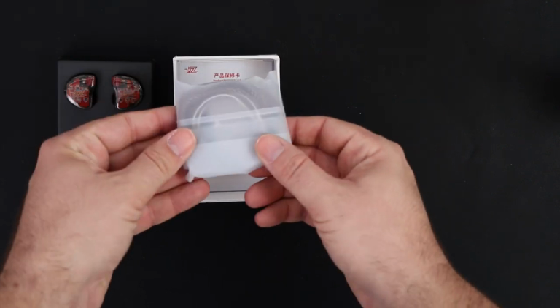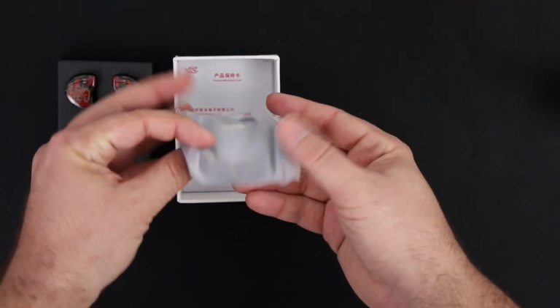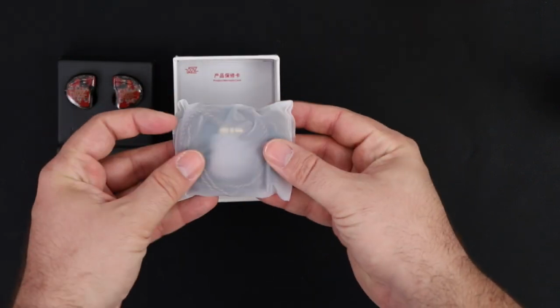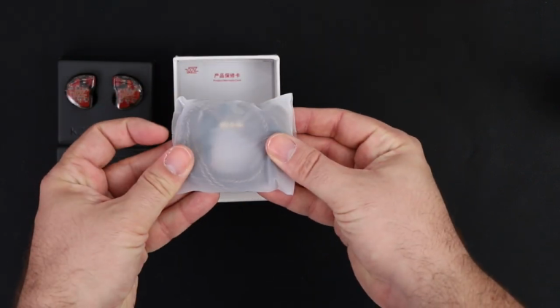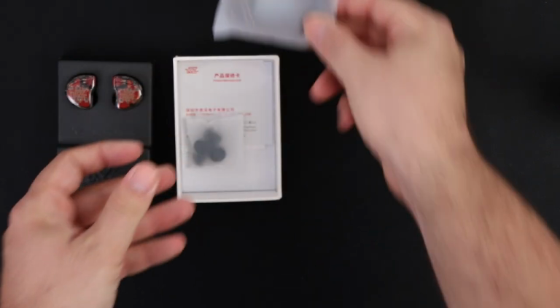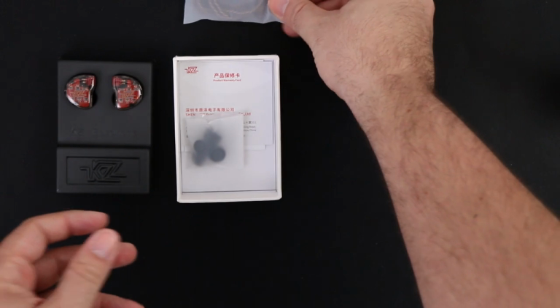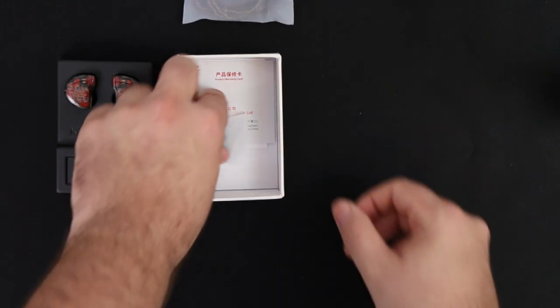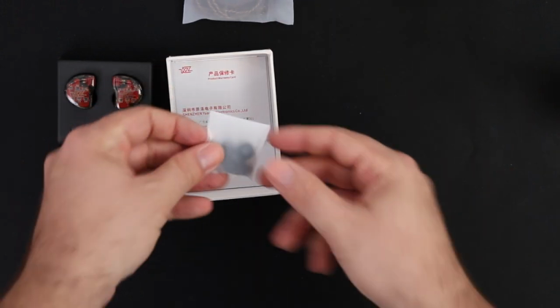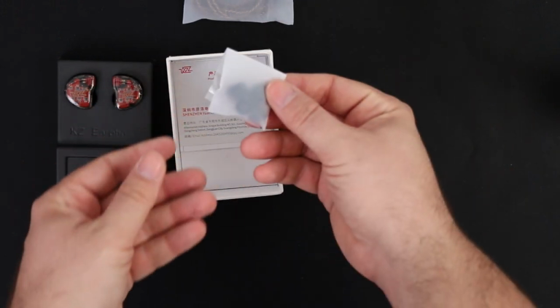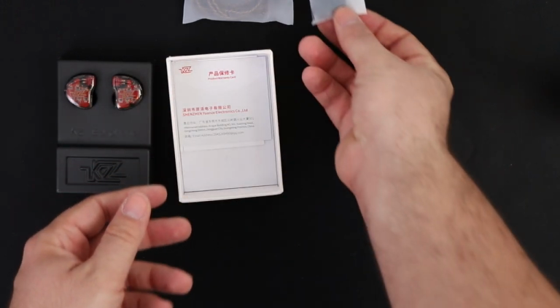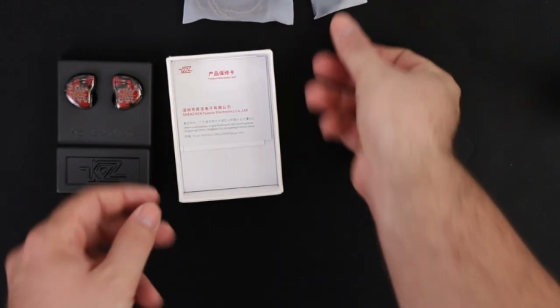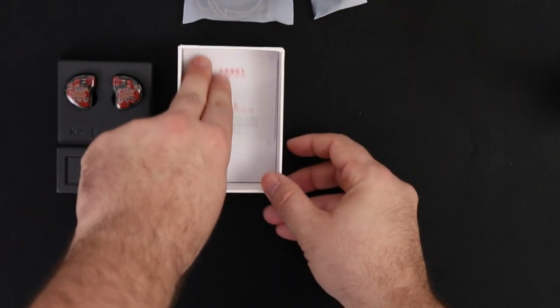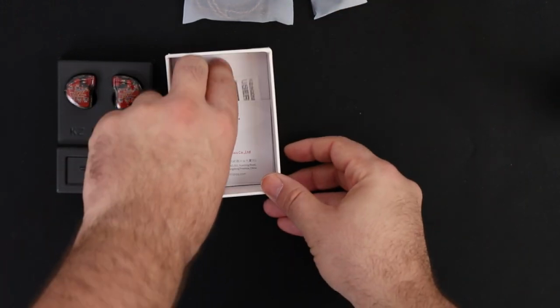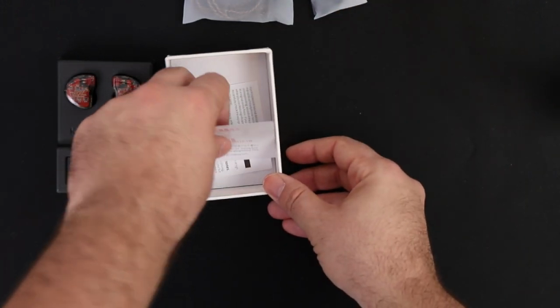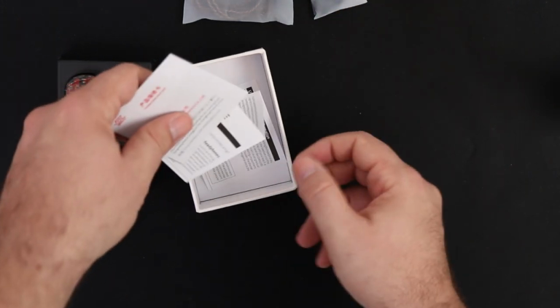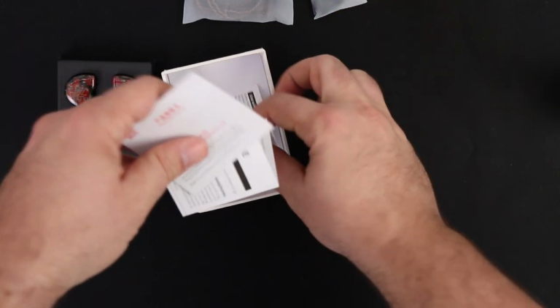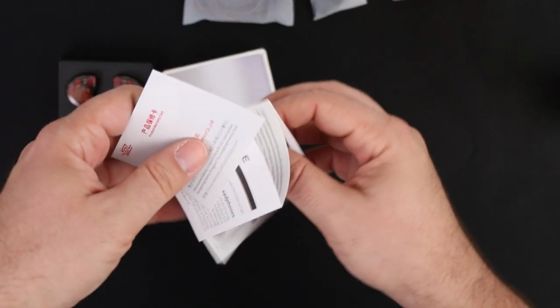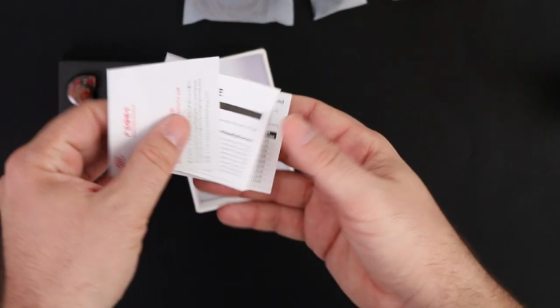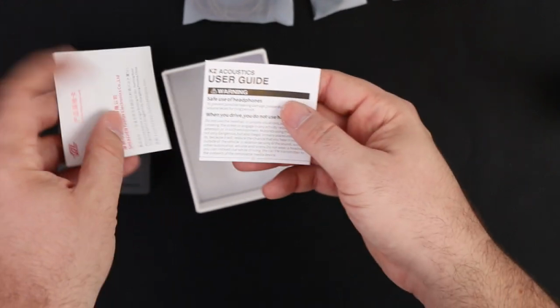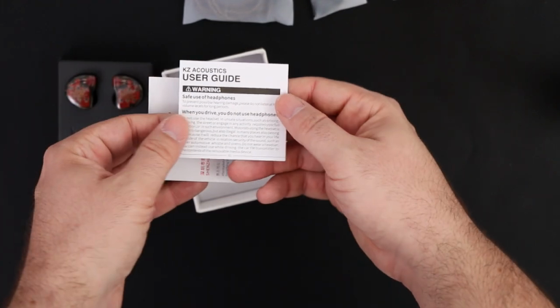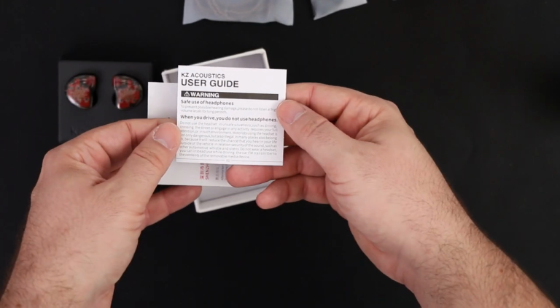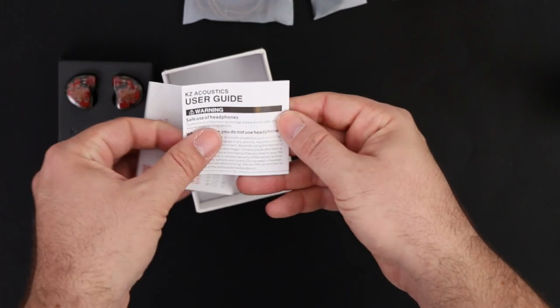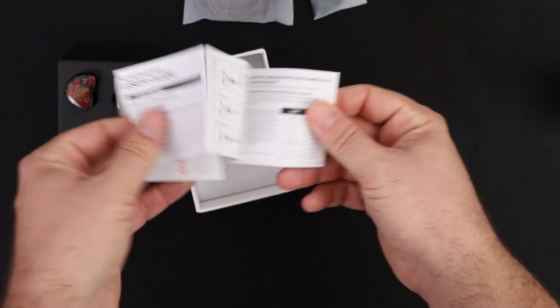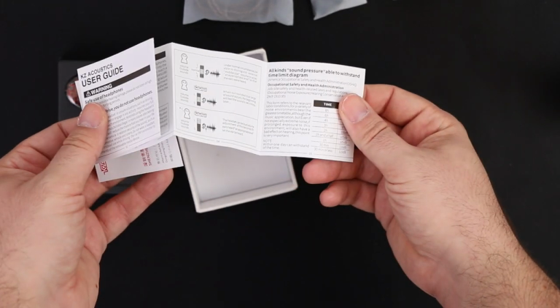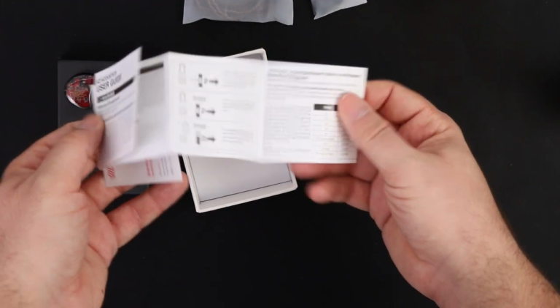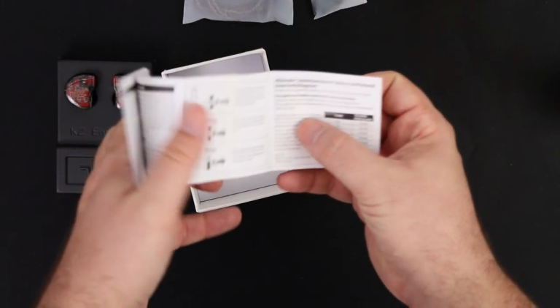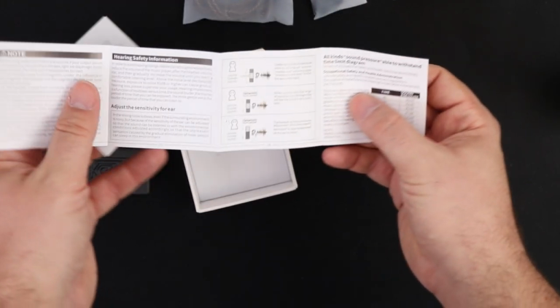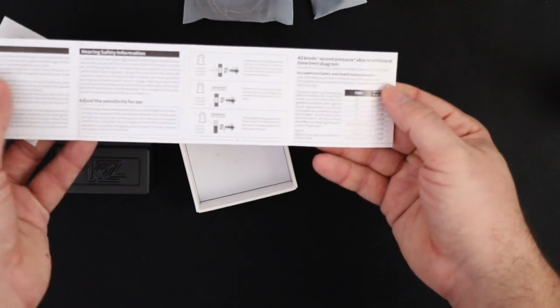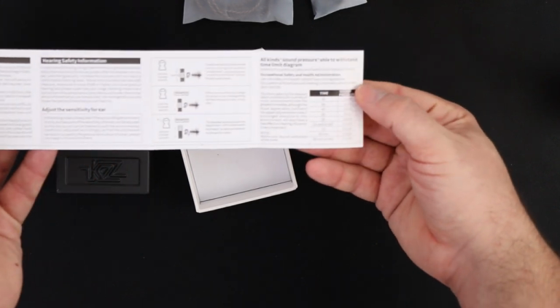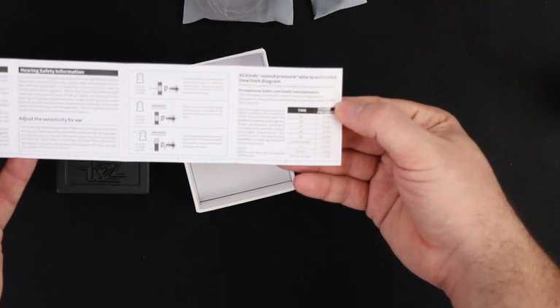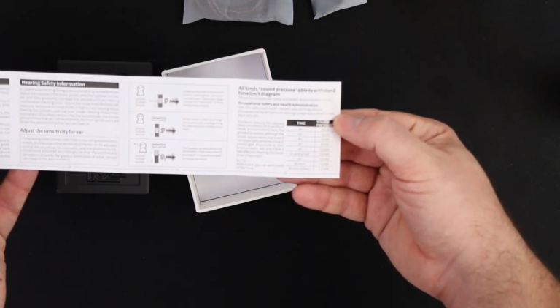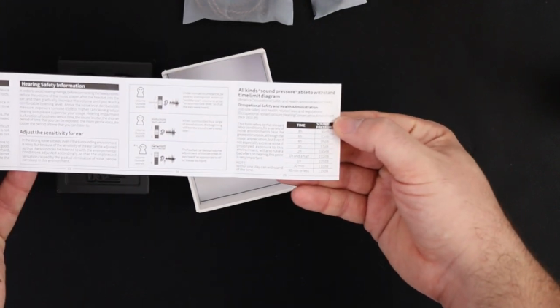The unboxing experience is 100% the same as previous KZ products. We find the earphones, a bundled detachable cable, 2 extra eartips — a small and a large one — as well as a warranty card and user manual.